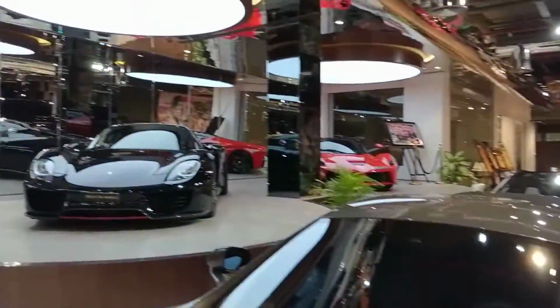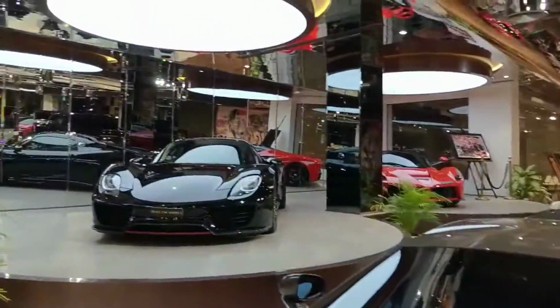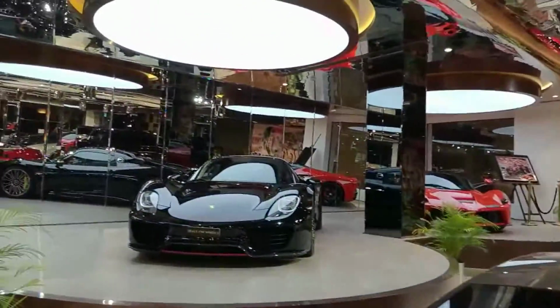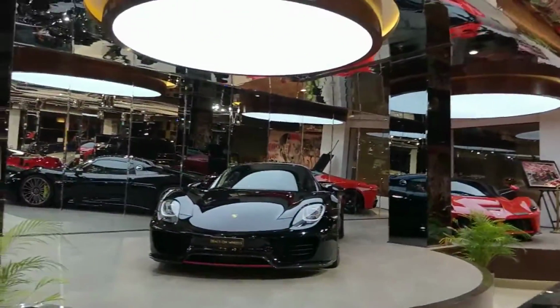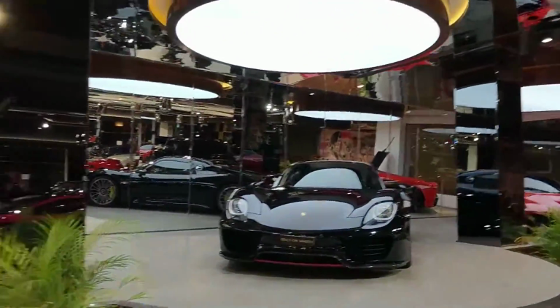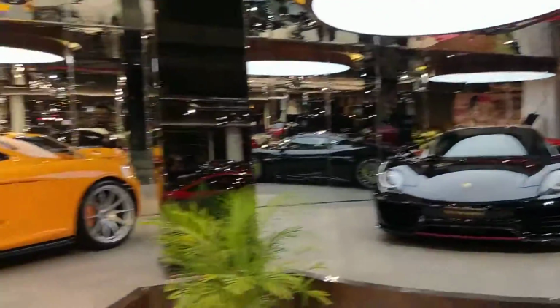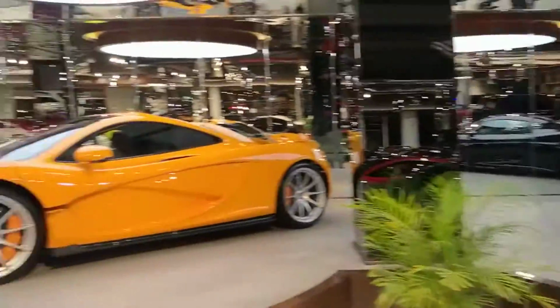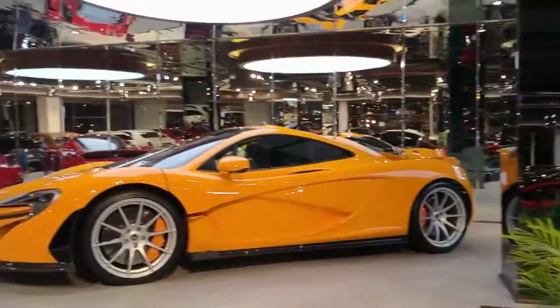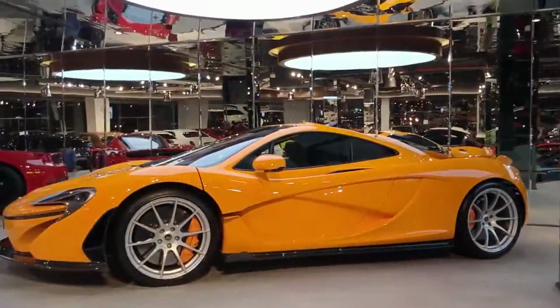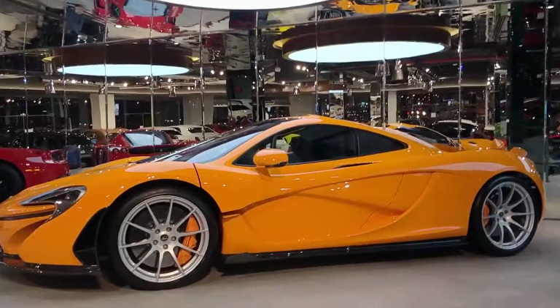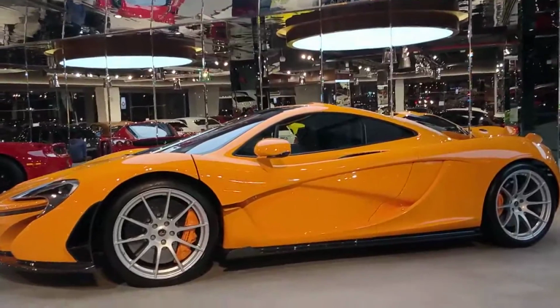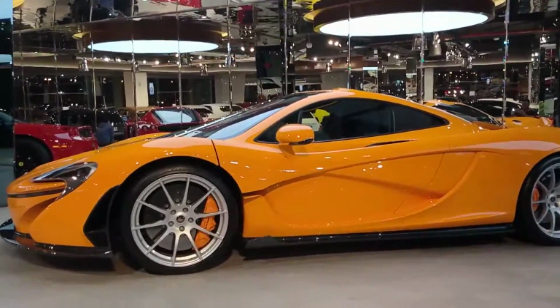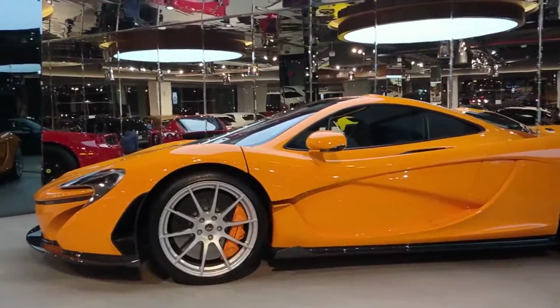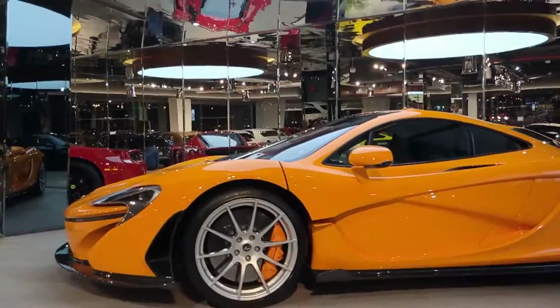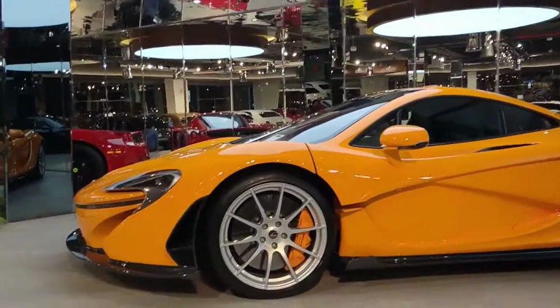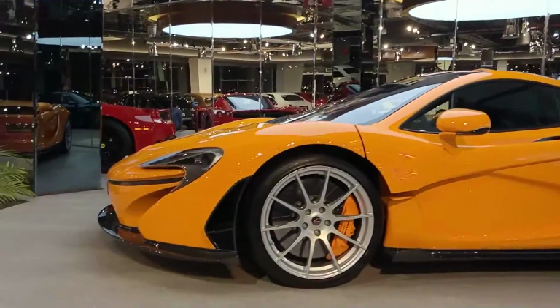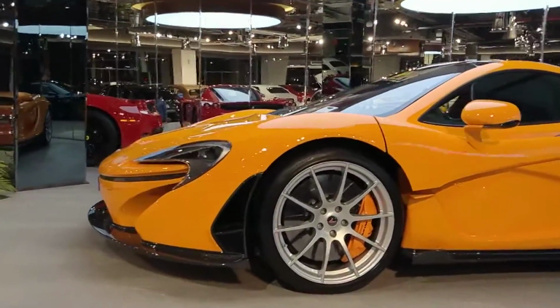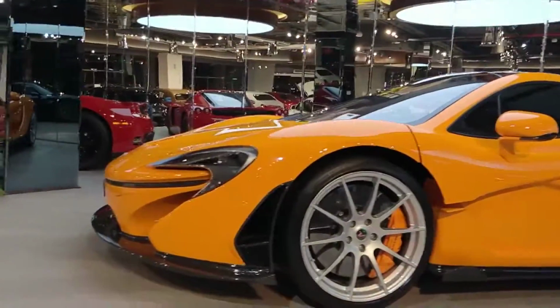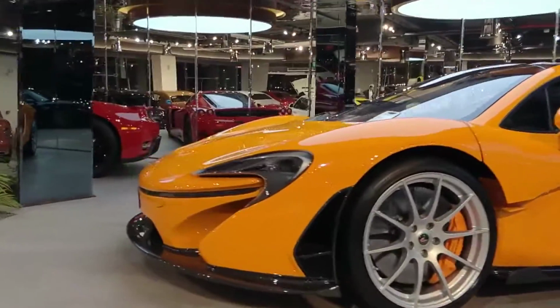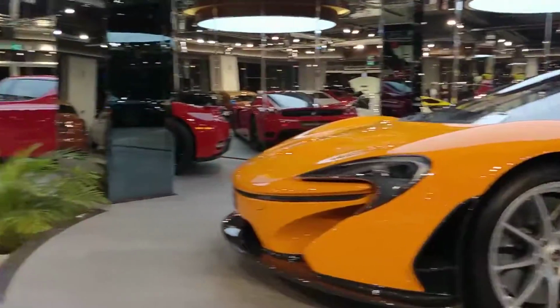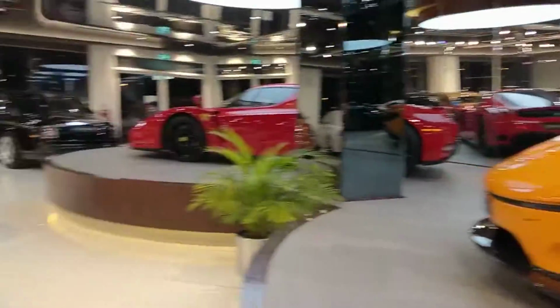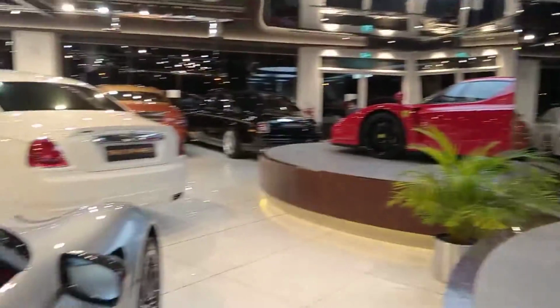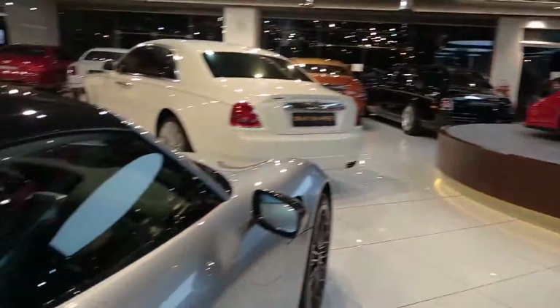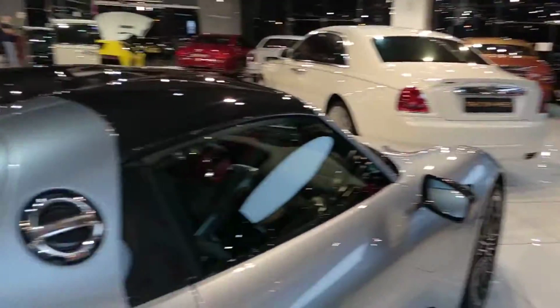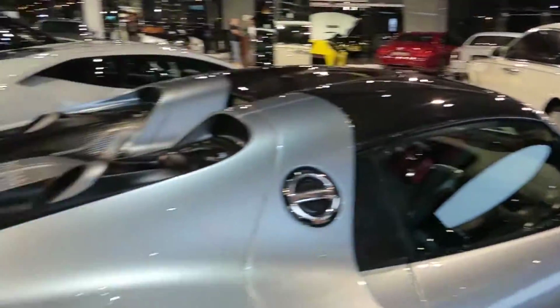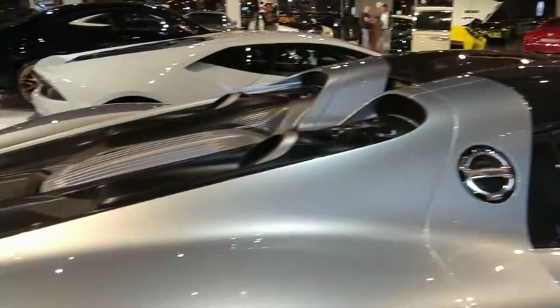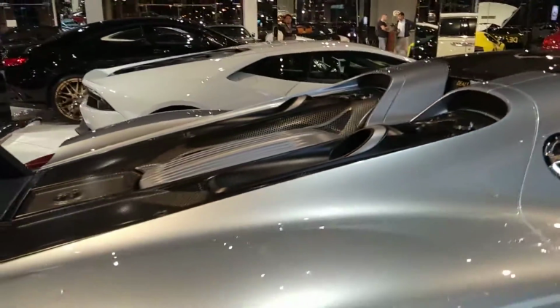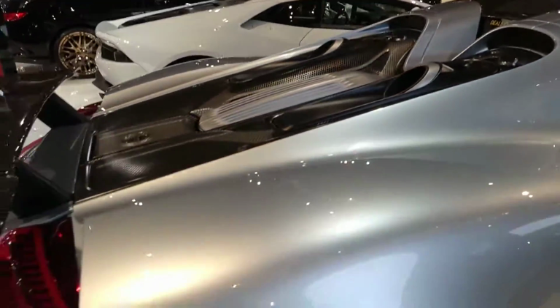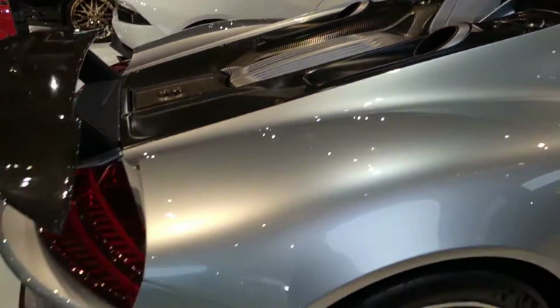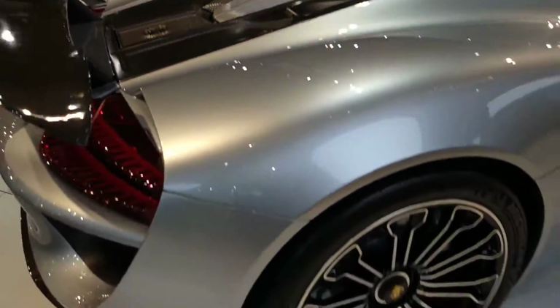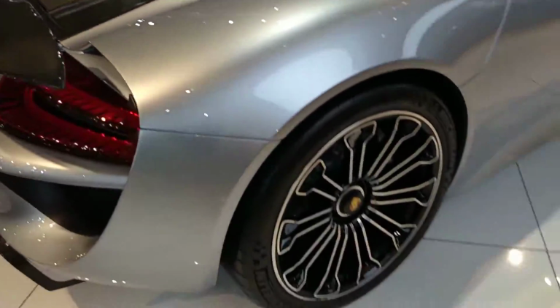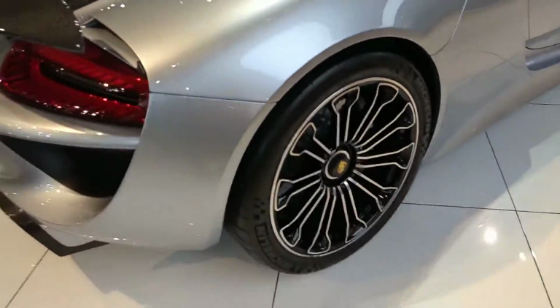Look what we have here — Porsche. We have McLaren. Look at the Porsche. Look at these wheels.